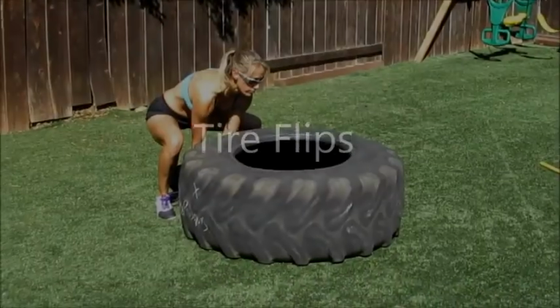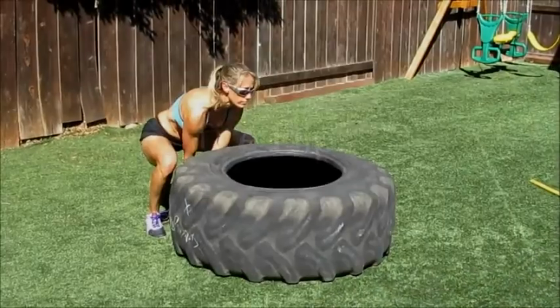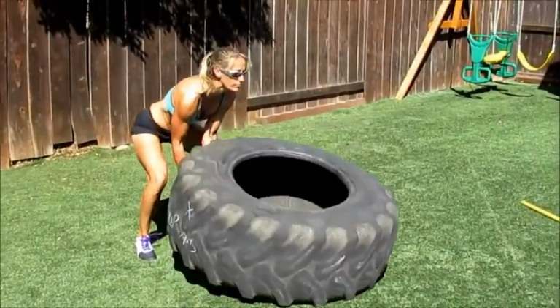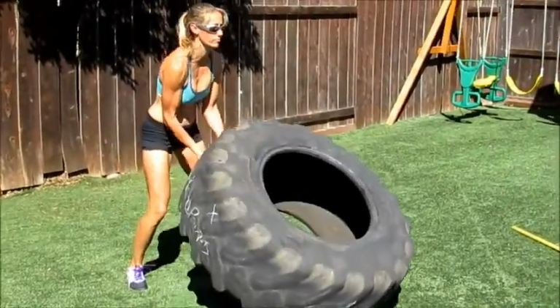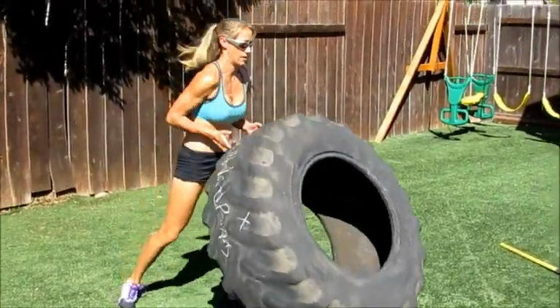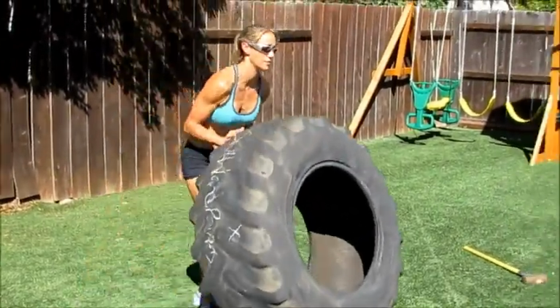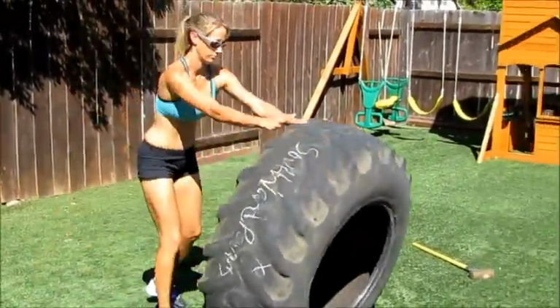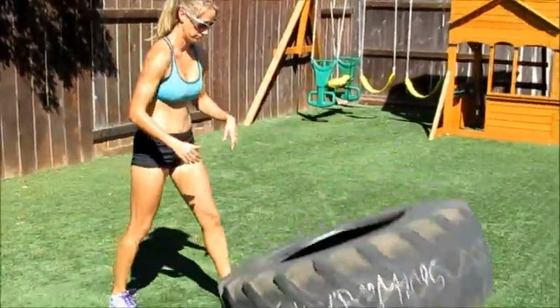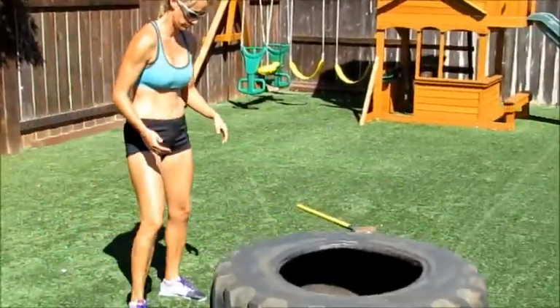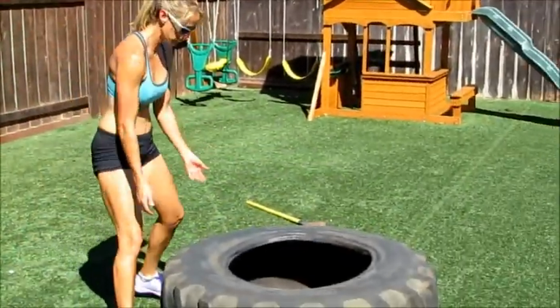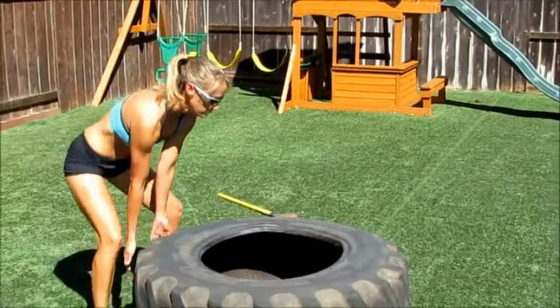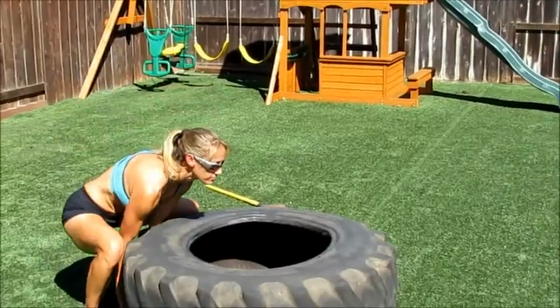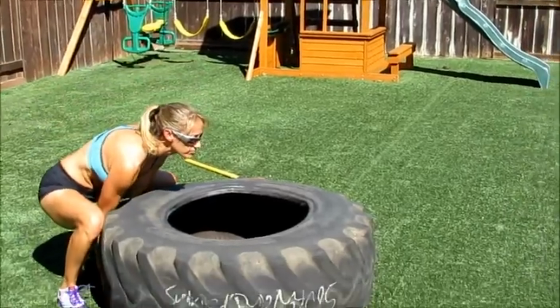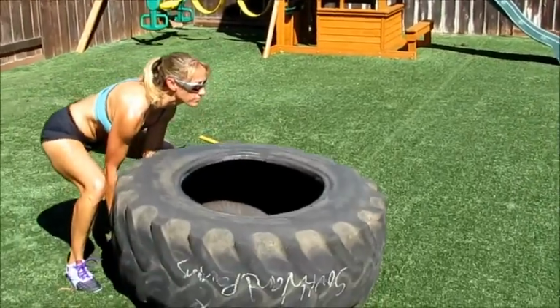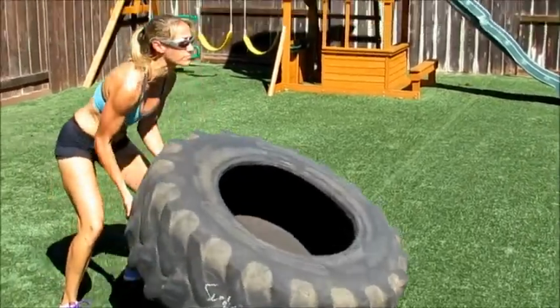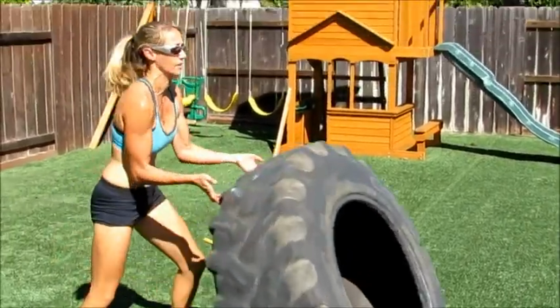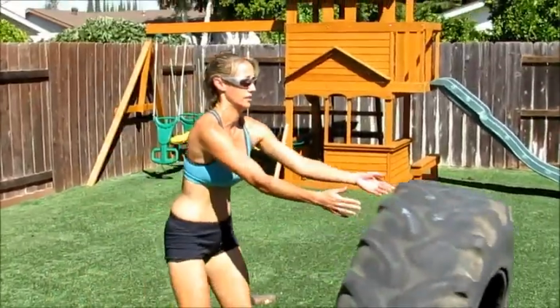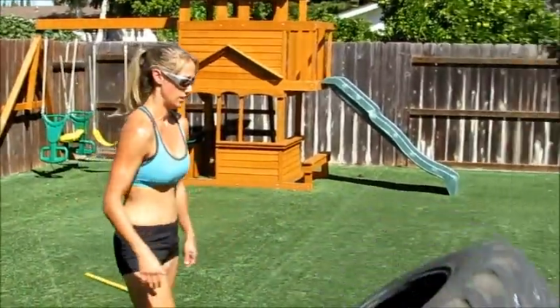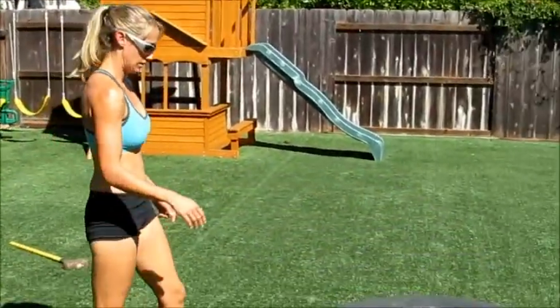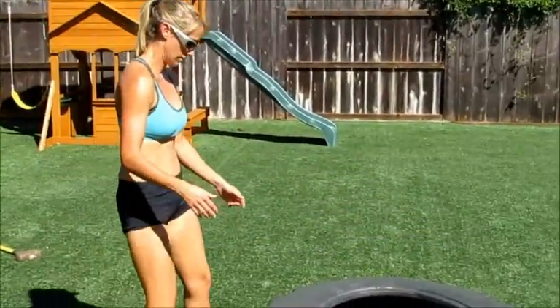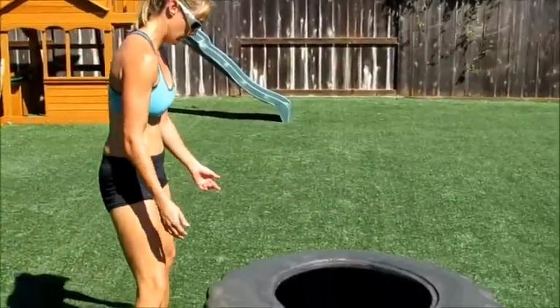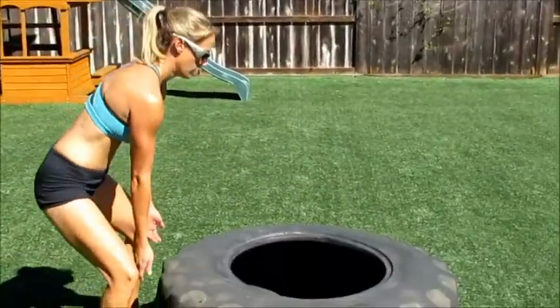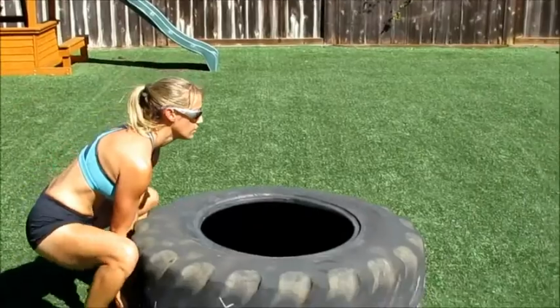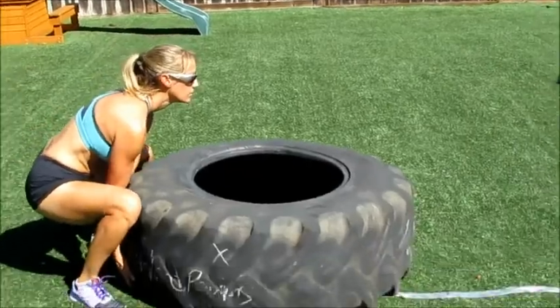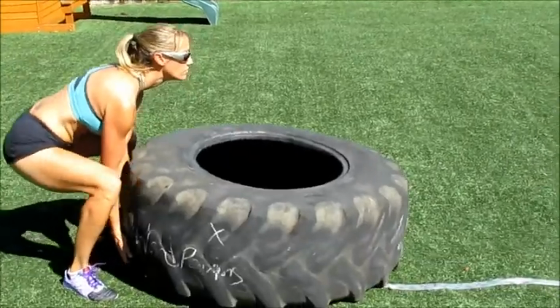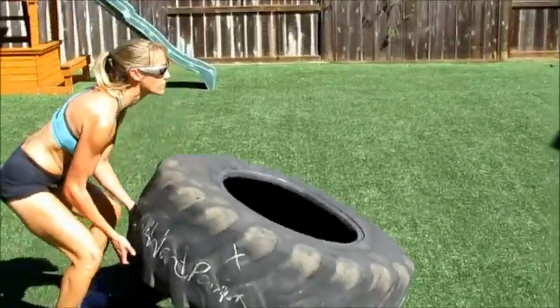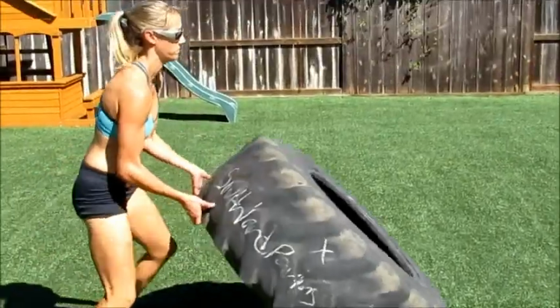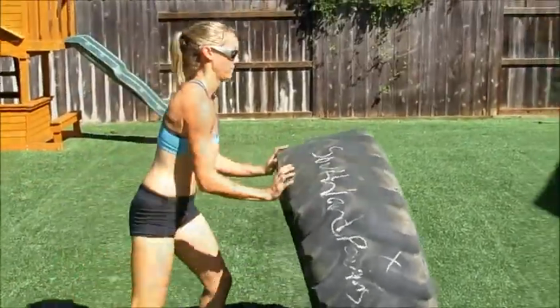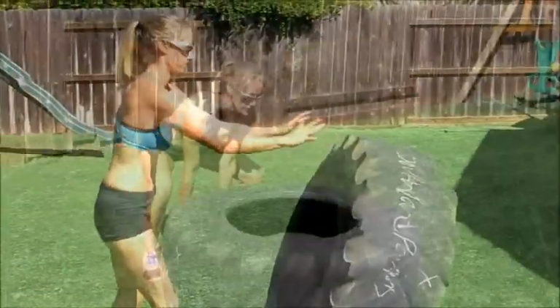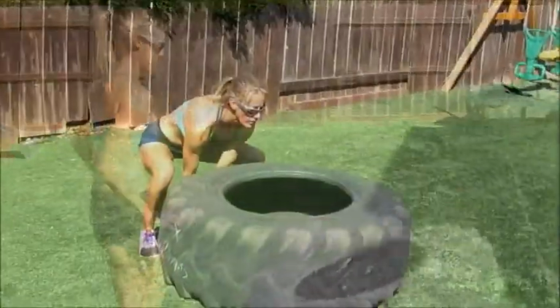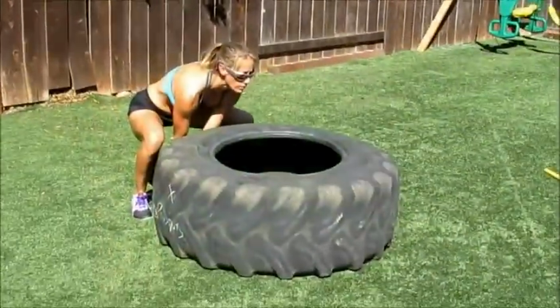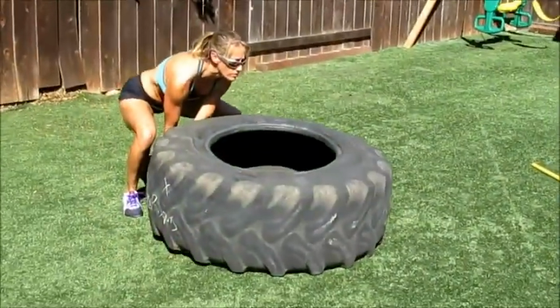Tire flips. When you're doing tire flips, it's very important to keep your back straight. Start with your legs slightly apart. Treat it kind of like a deadlift until you get to the transition point and you push the tire over.